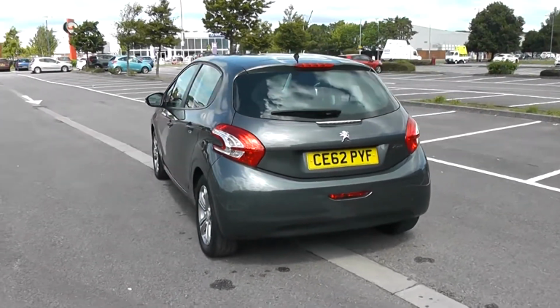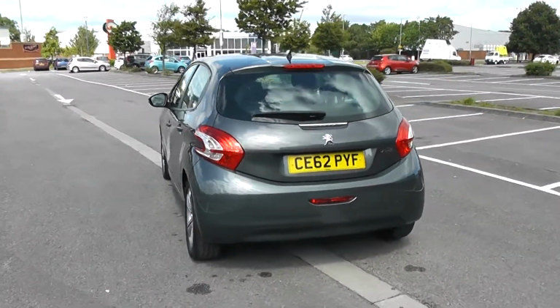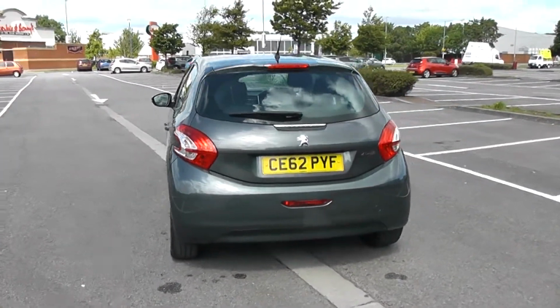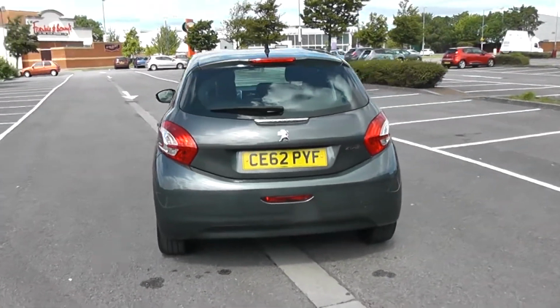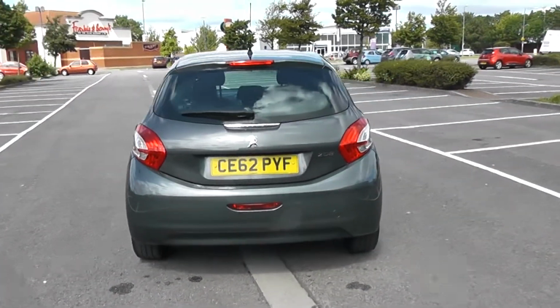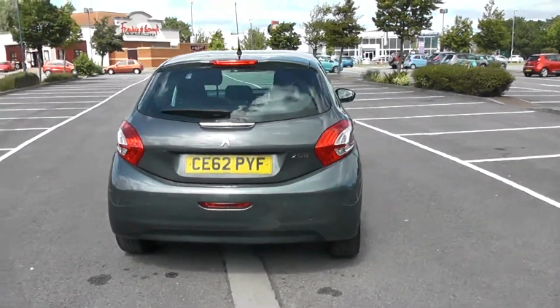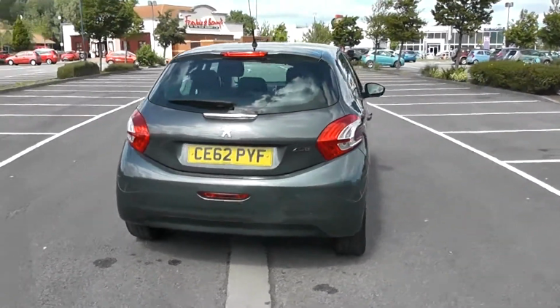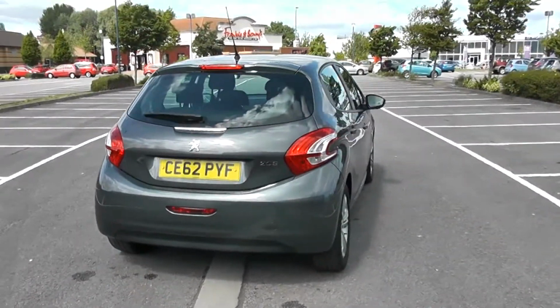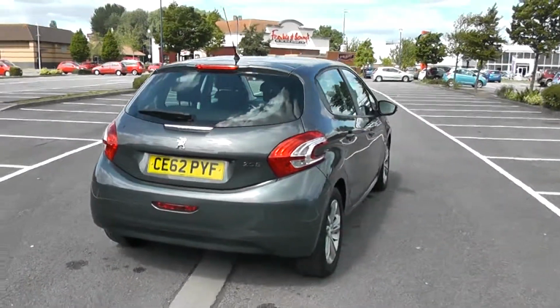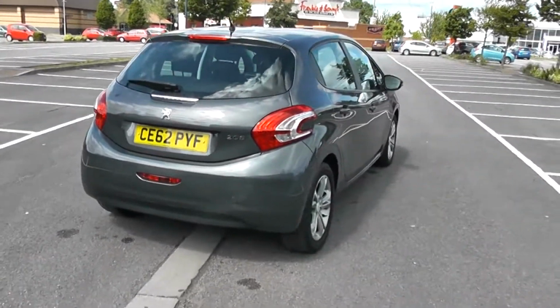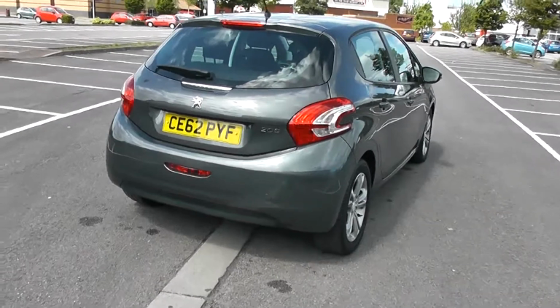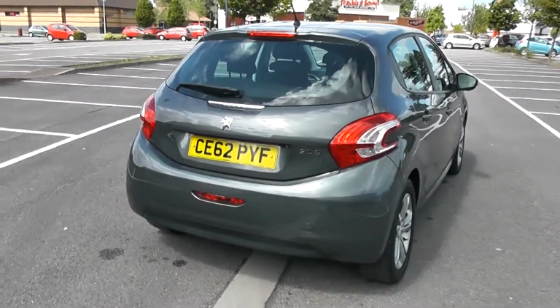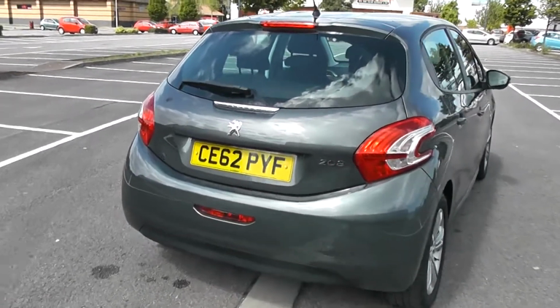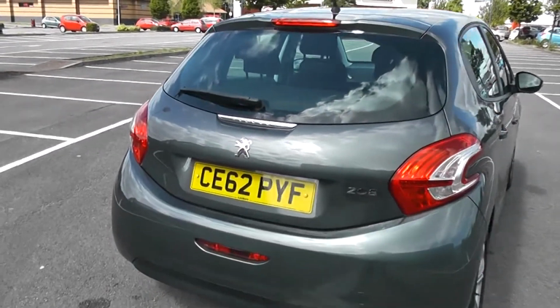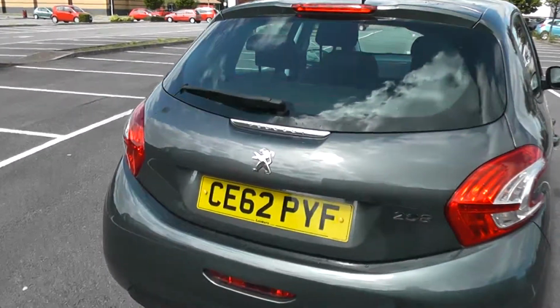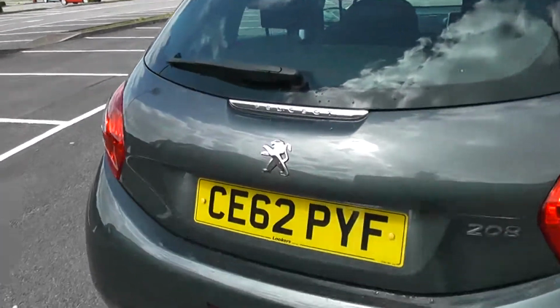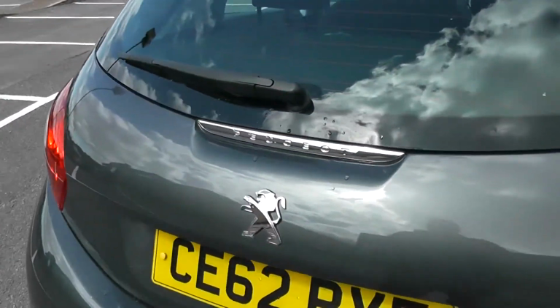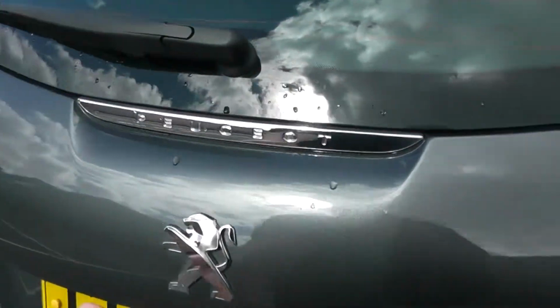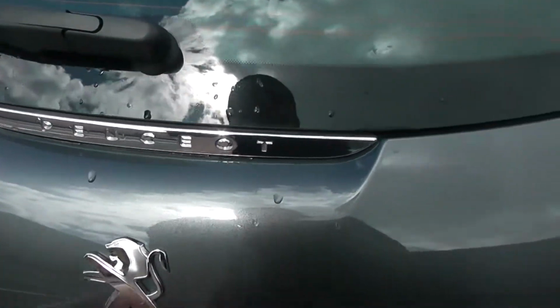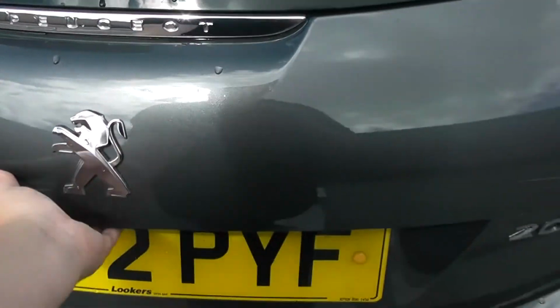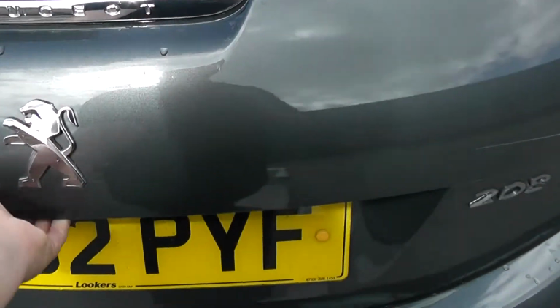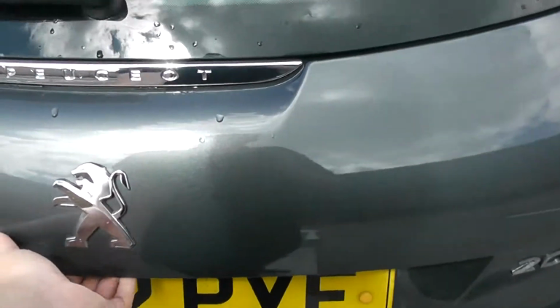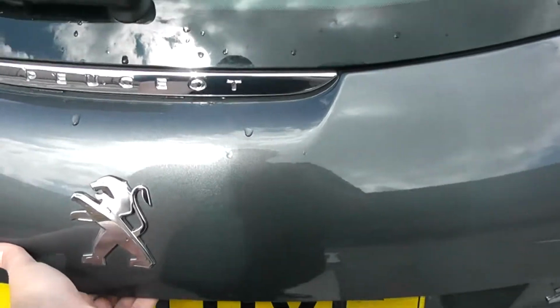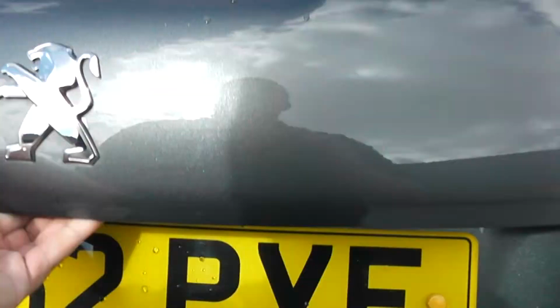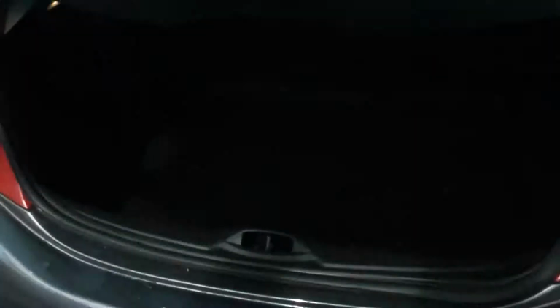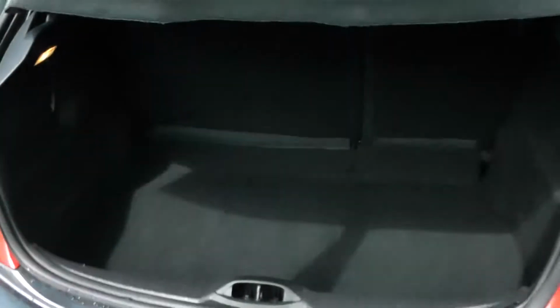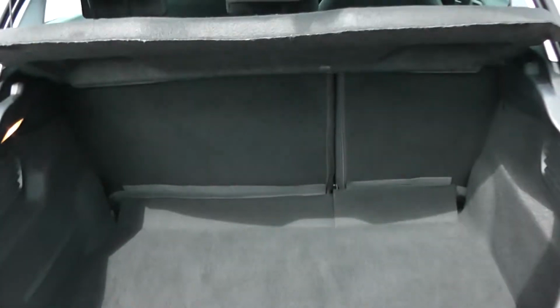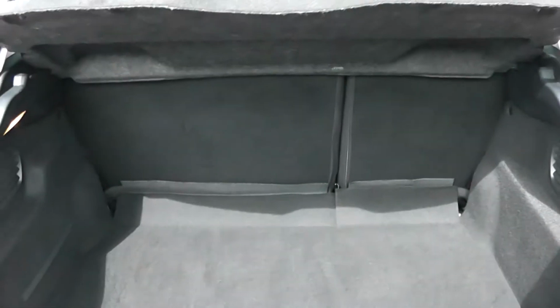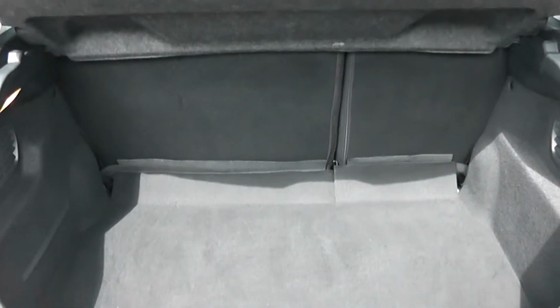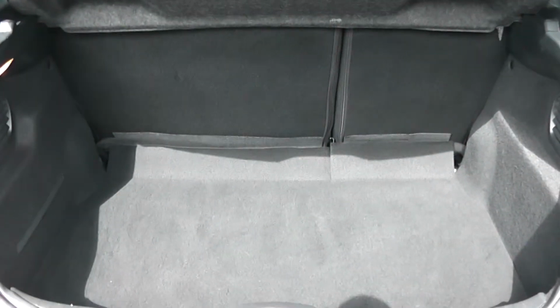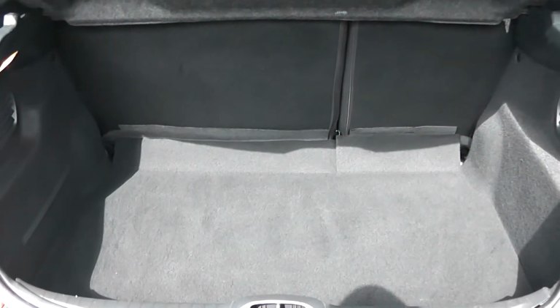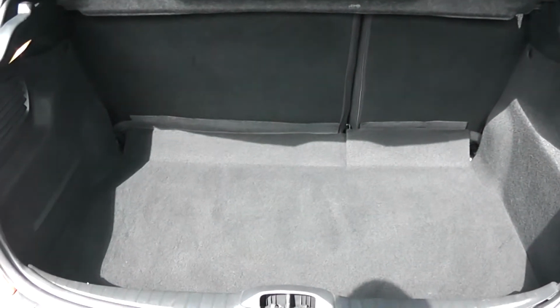Heated rear windscreen in the back, and there's the full 360 for the outside of the vehicle. Moving inside now, starting with the boot — a decent sized boot space with a 60-40 rear seat split.